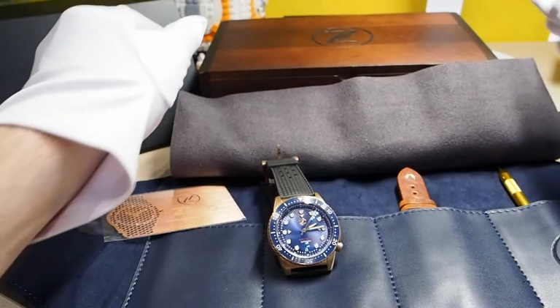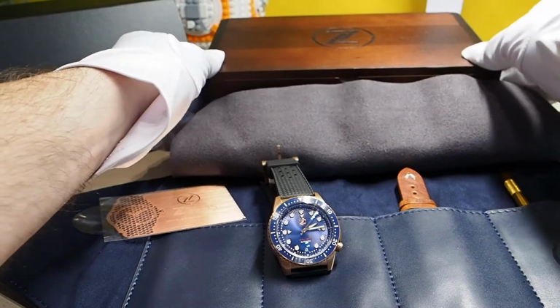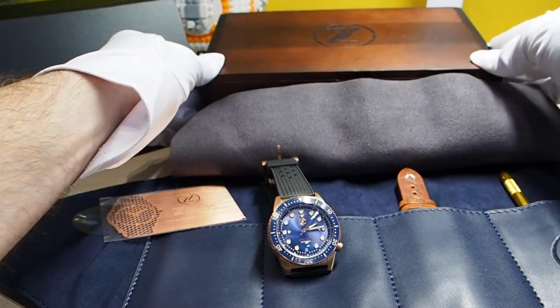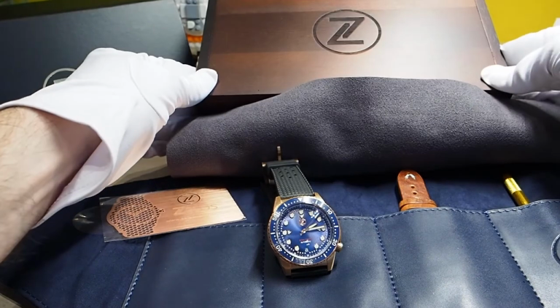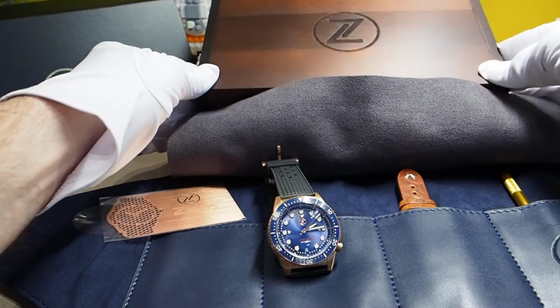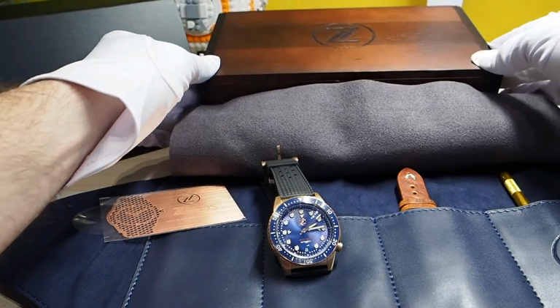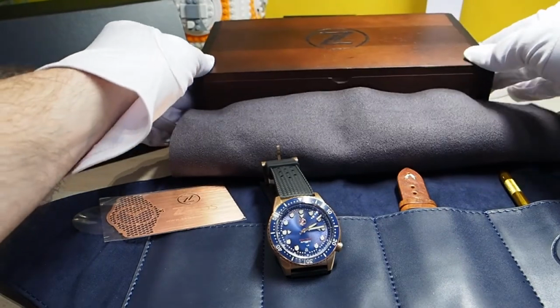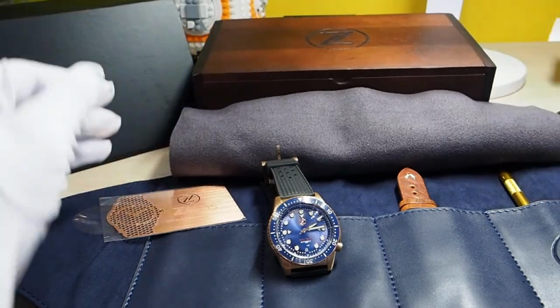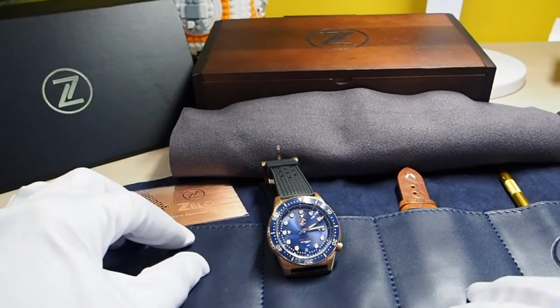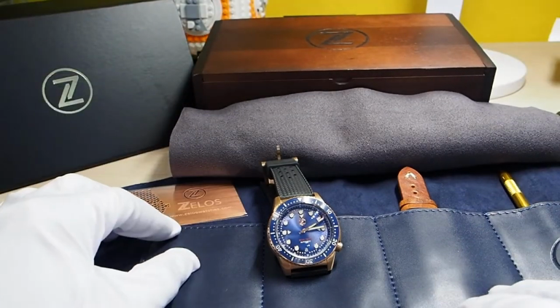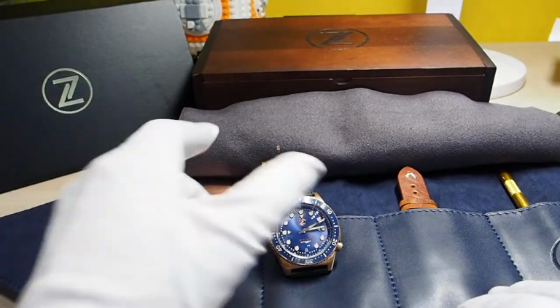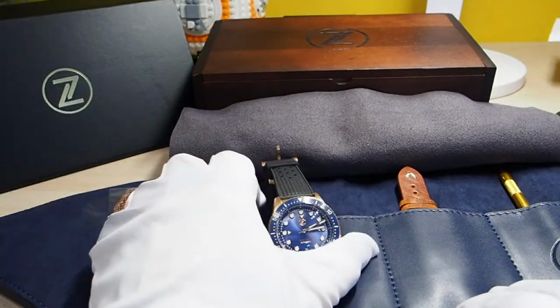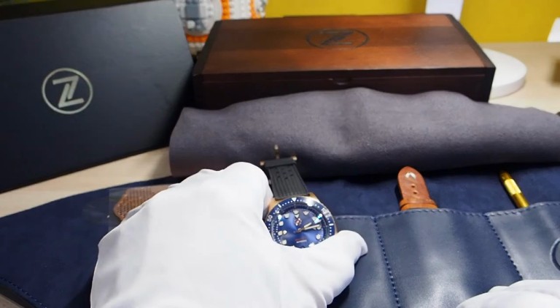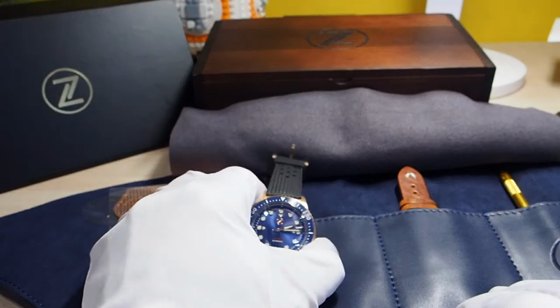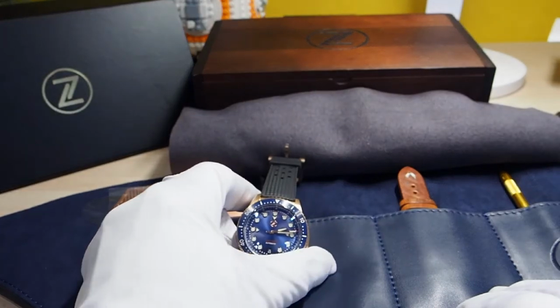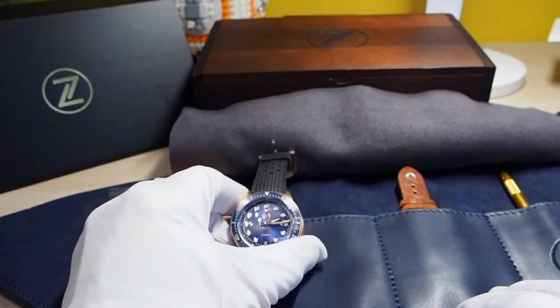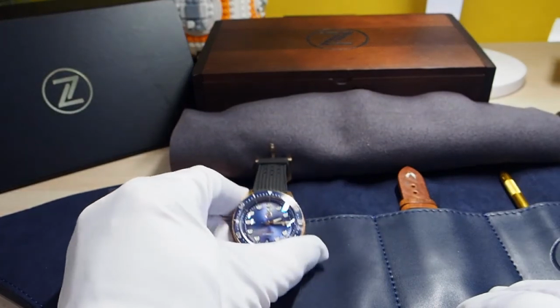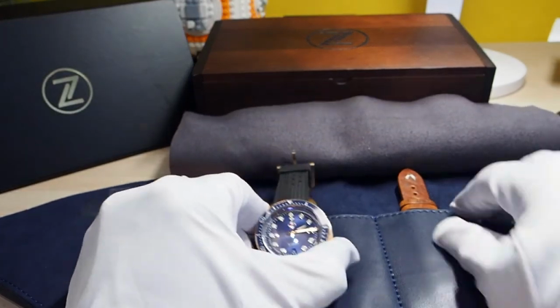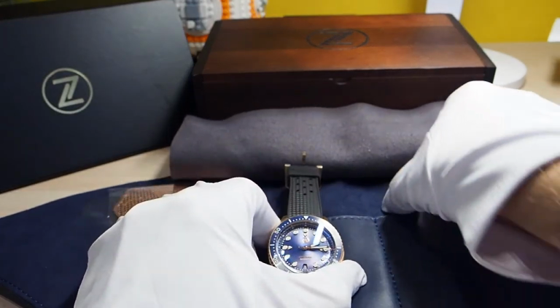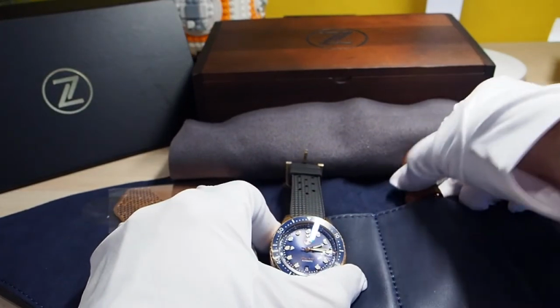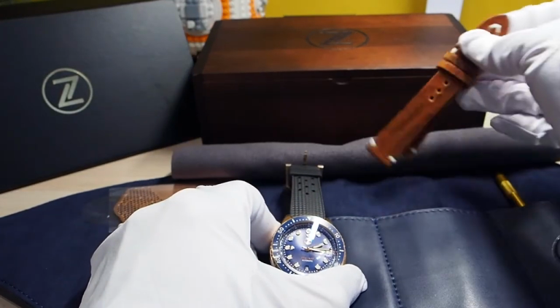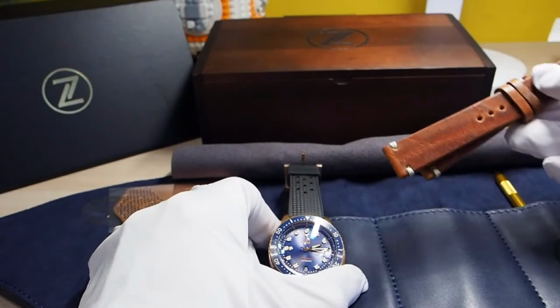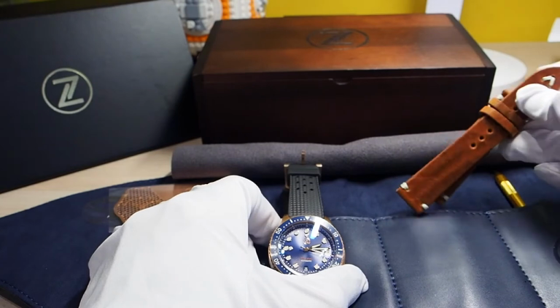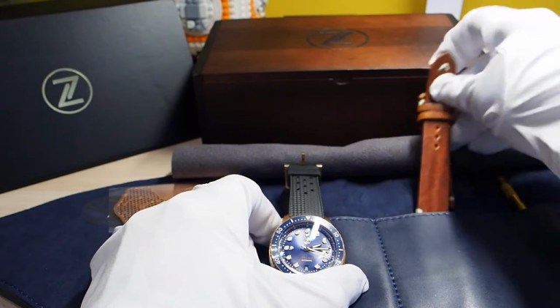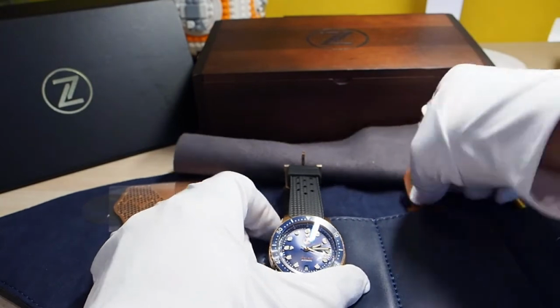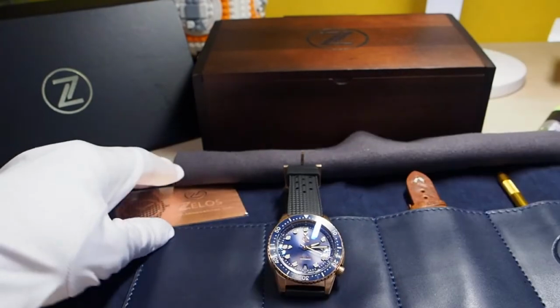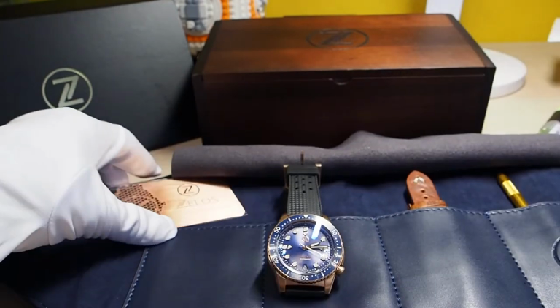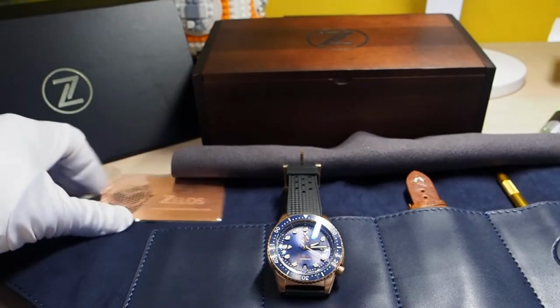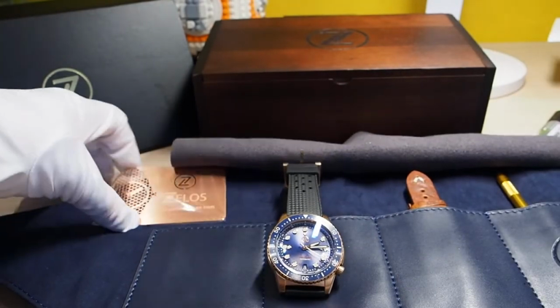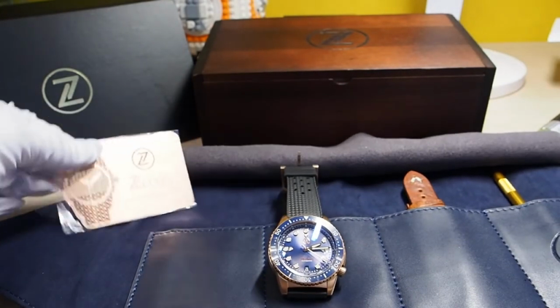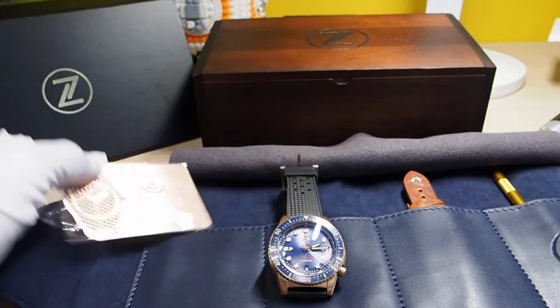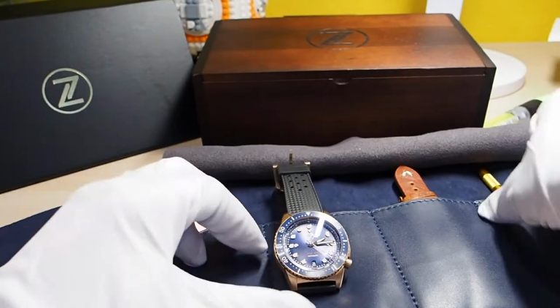The watch comes in a leather pouch stored in a wooden box, just like the Helmsman II. You get the watch itself with the rubber strap installed, the extra leather strap, the bronze warranty card, and also the strap changing tool.